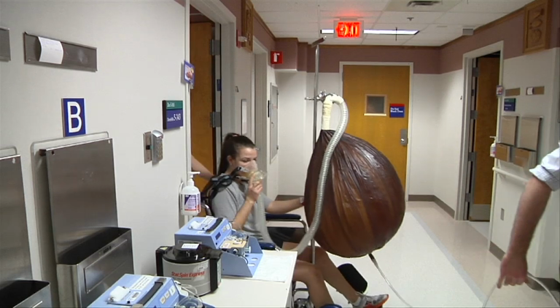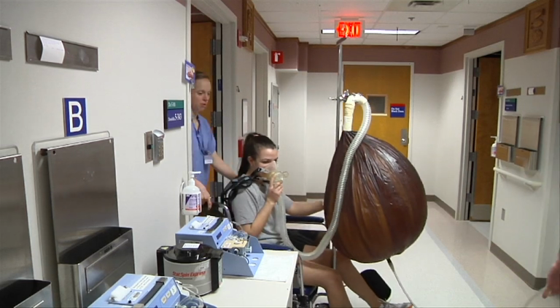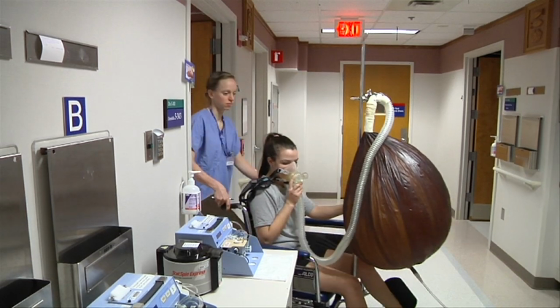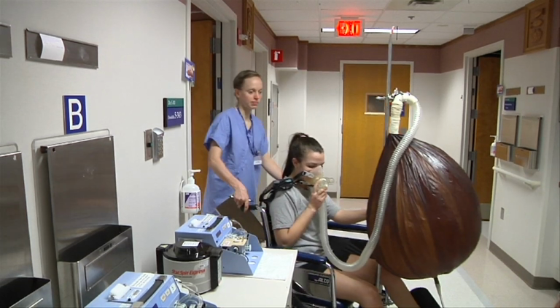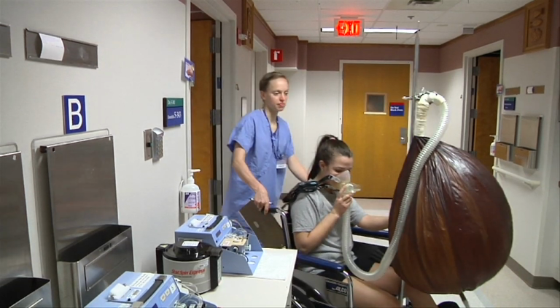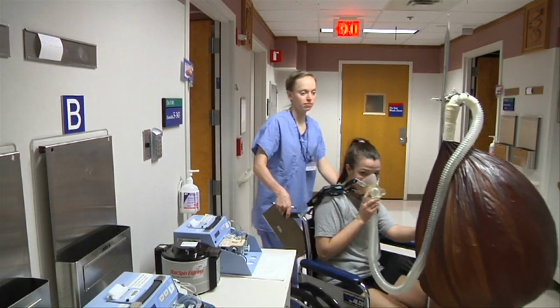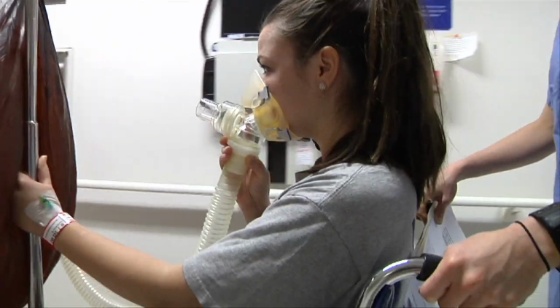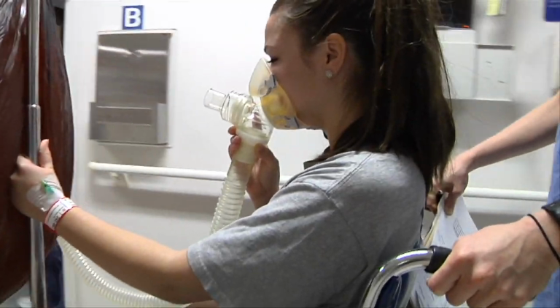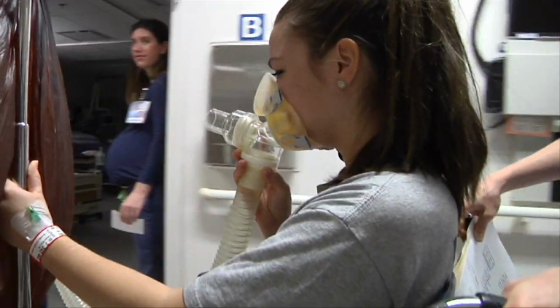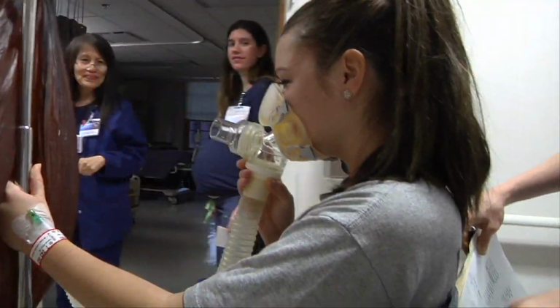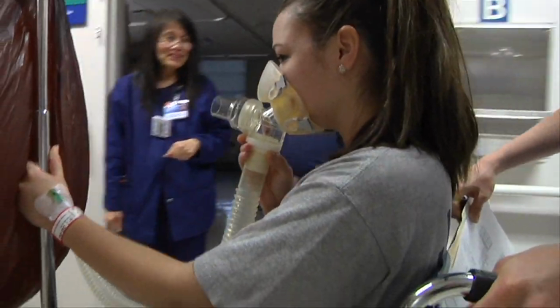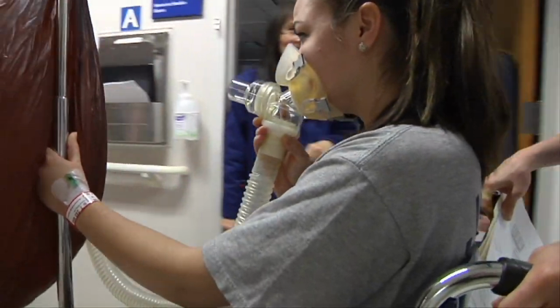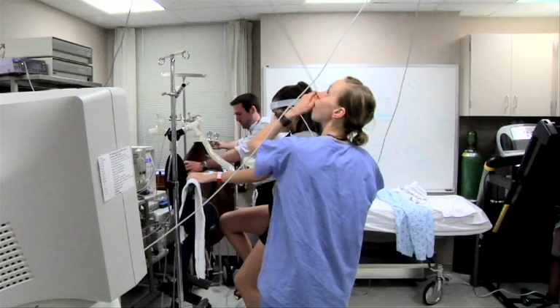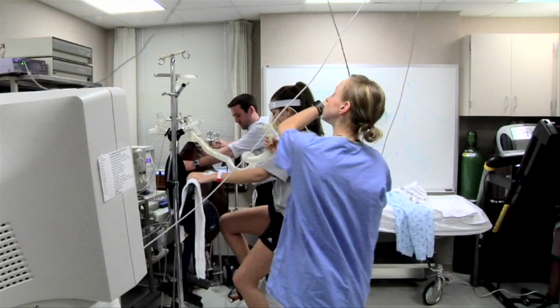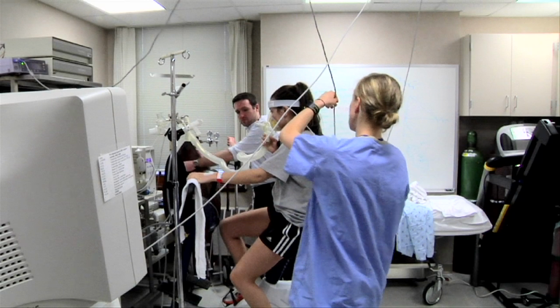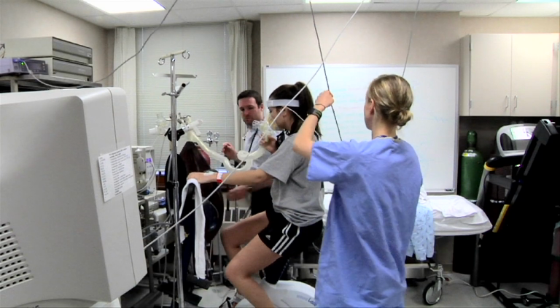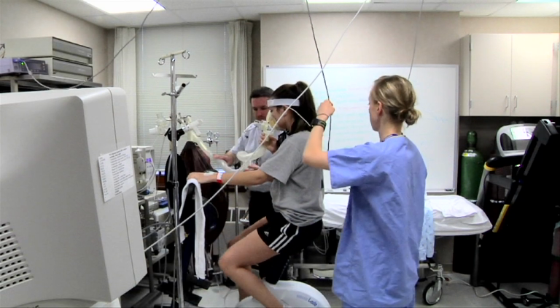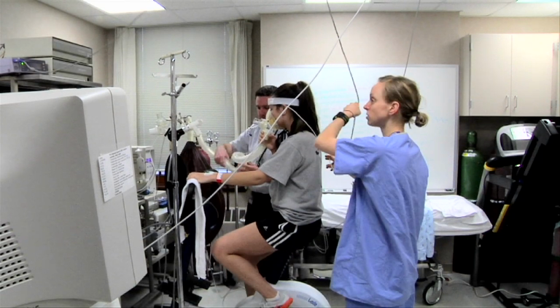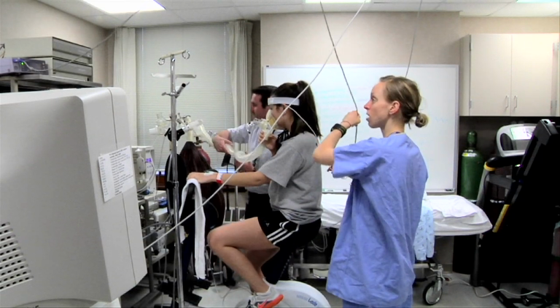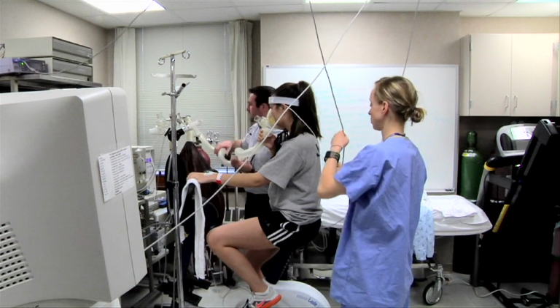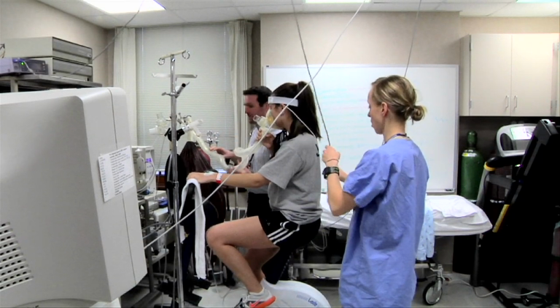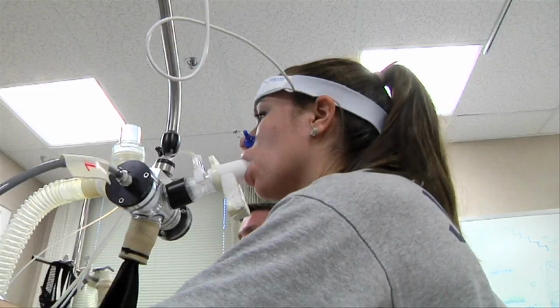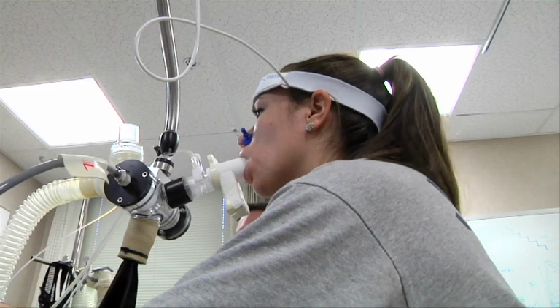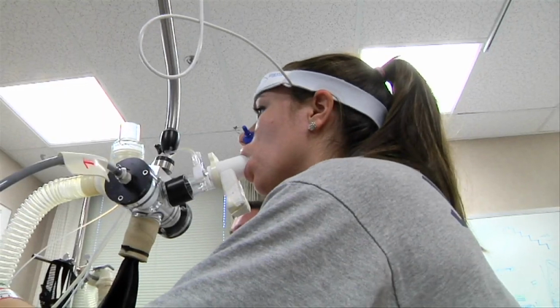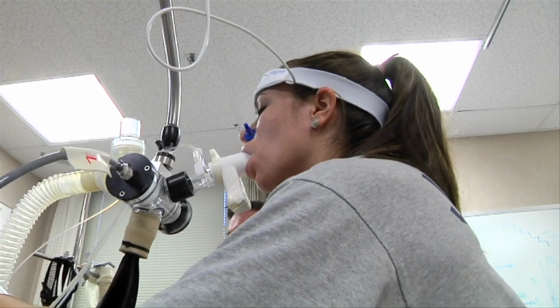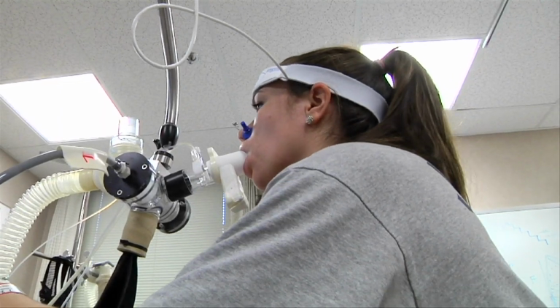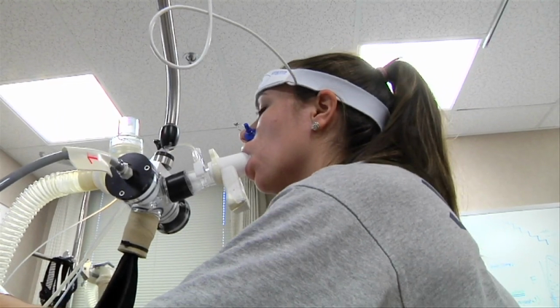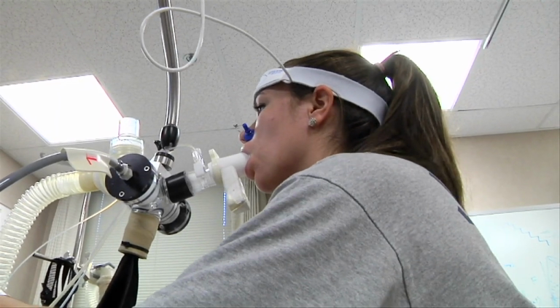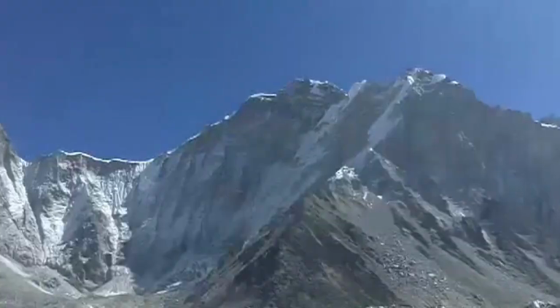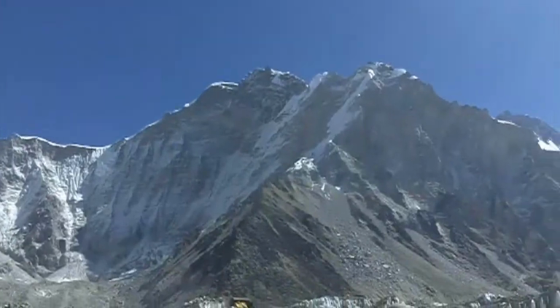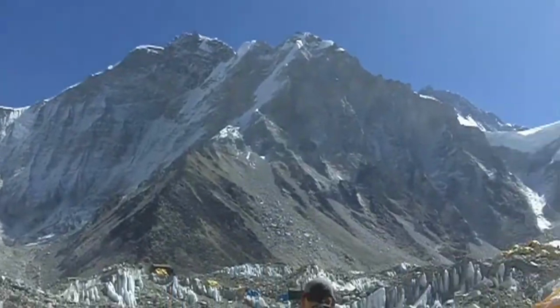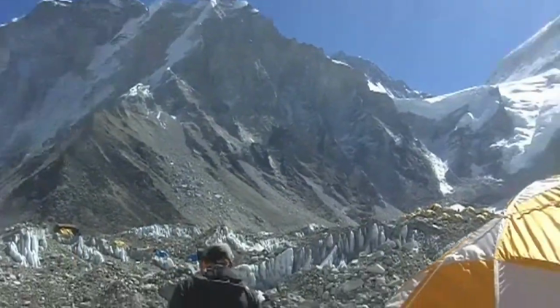Kasich says if they can learn the pathways through which the lung retains and rids itself of fluid, perhaps they can develop ways to help people with heart failure and people exposed to high altitudes manage their lung function better.